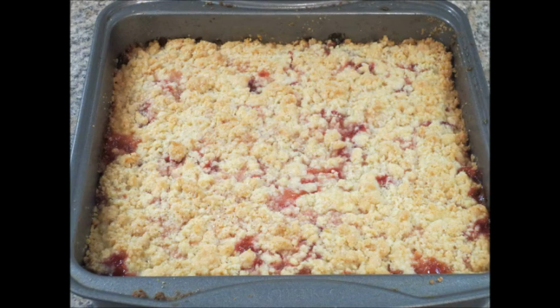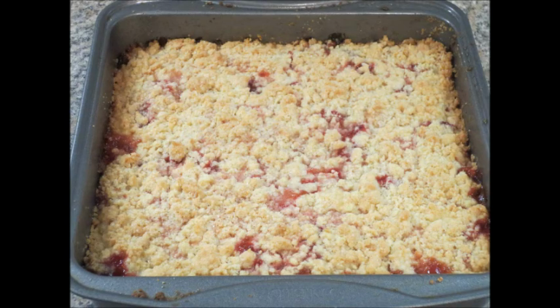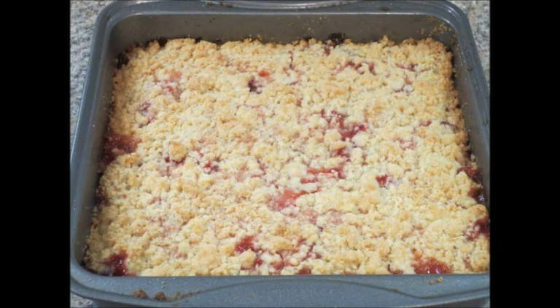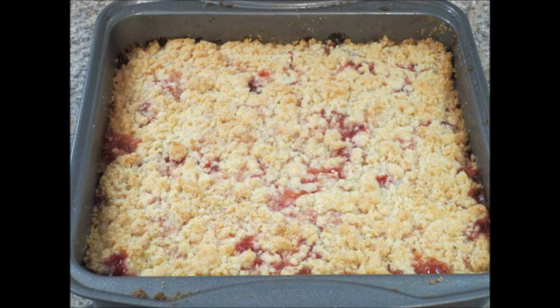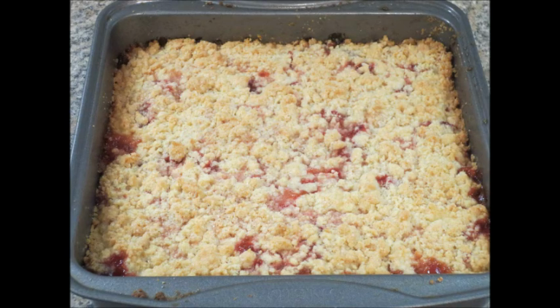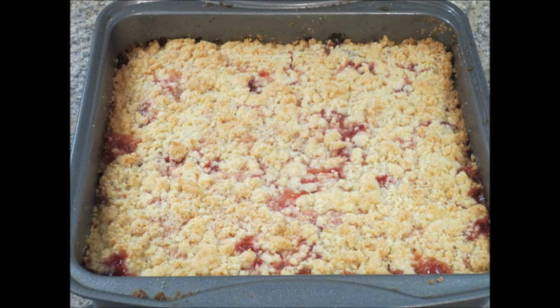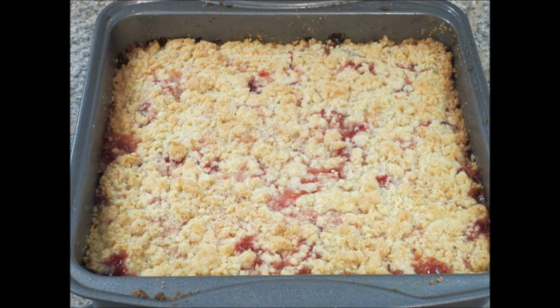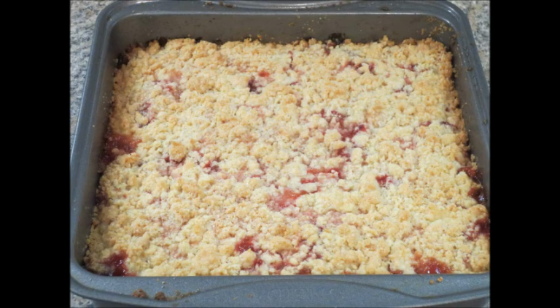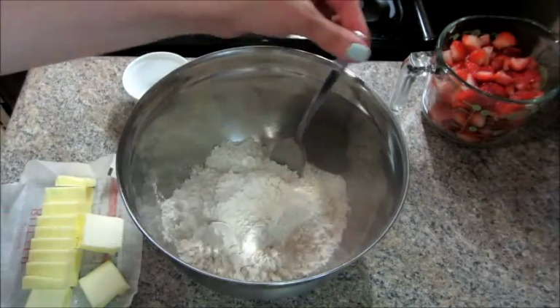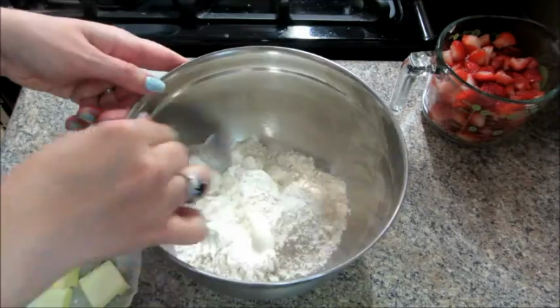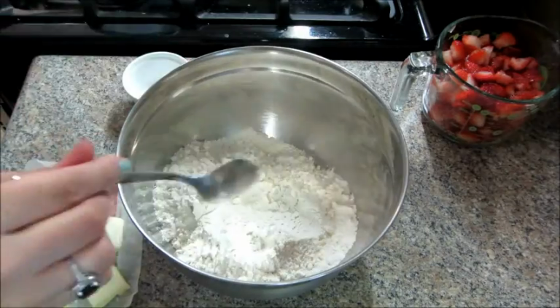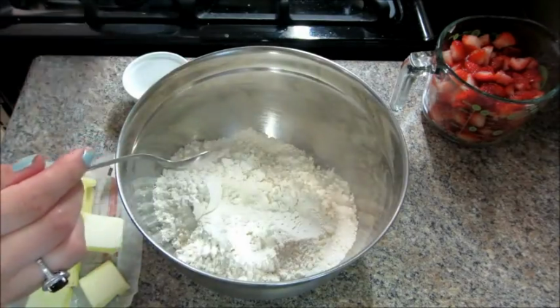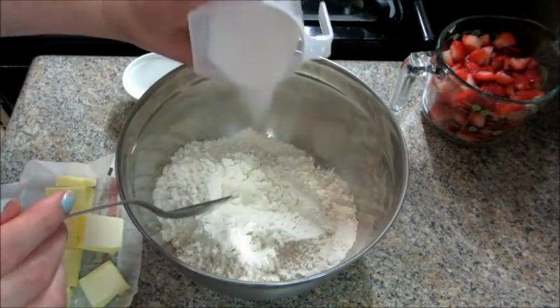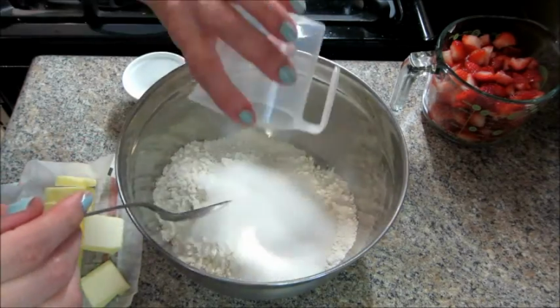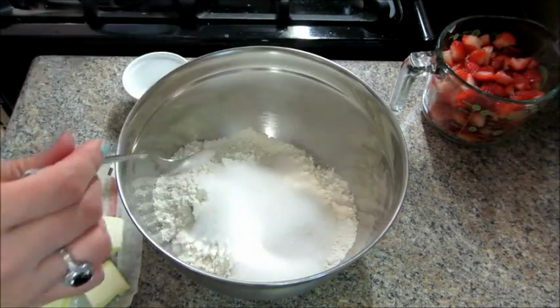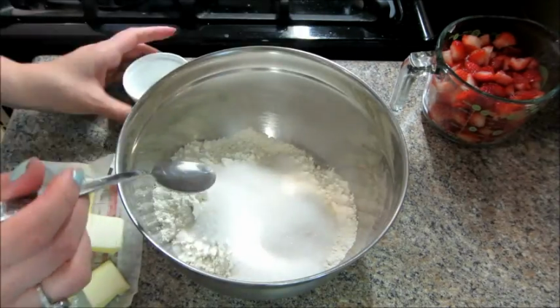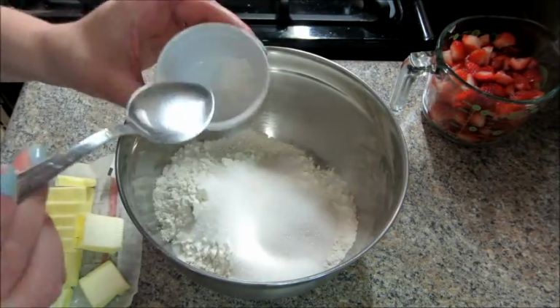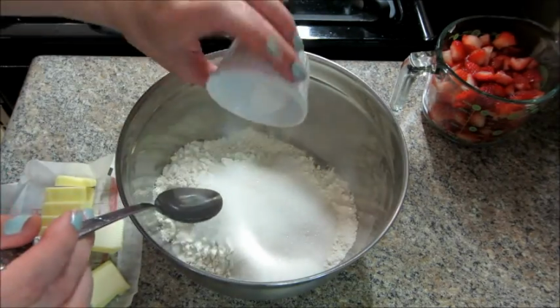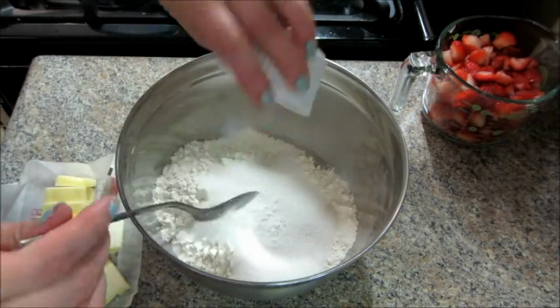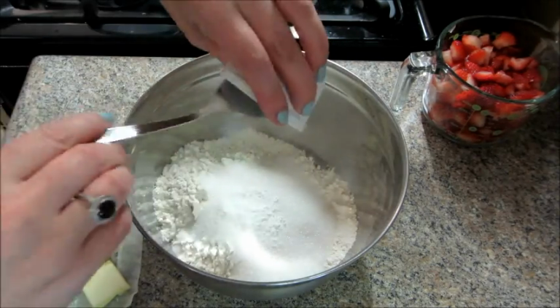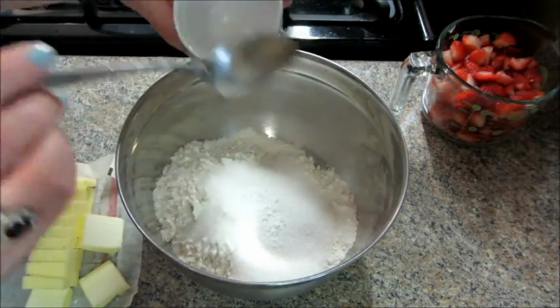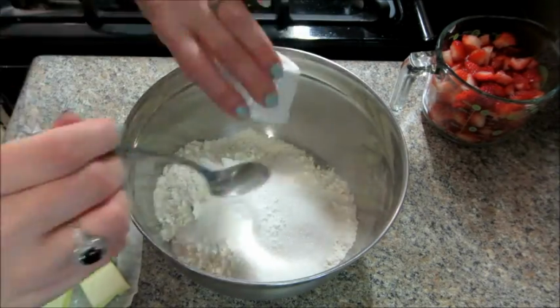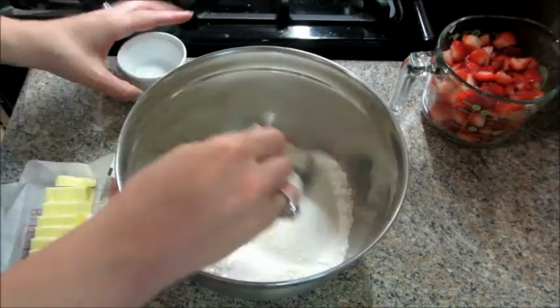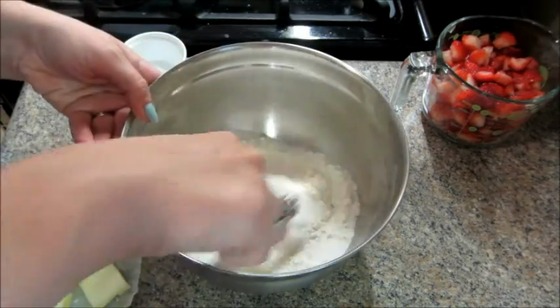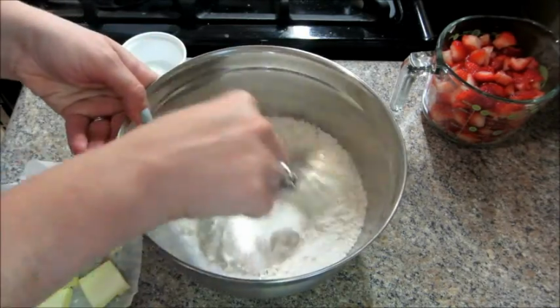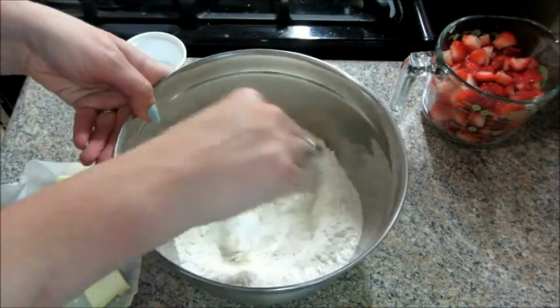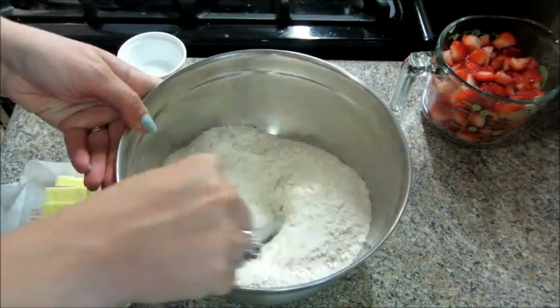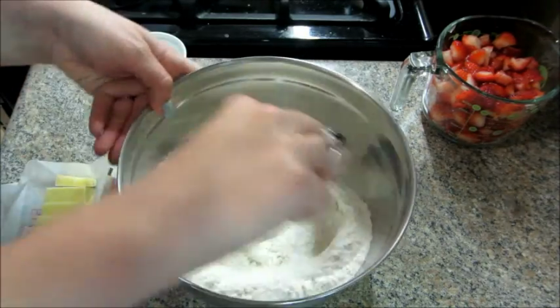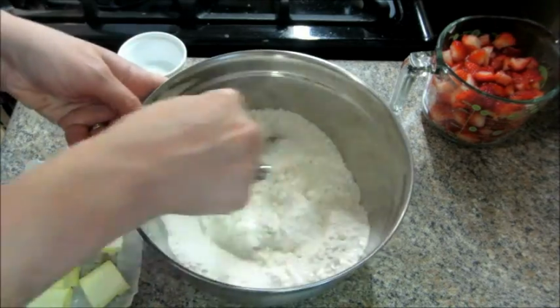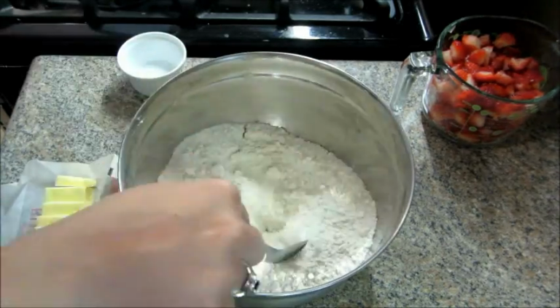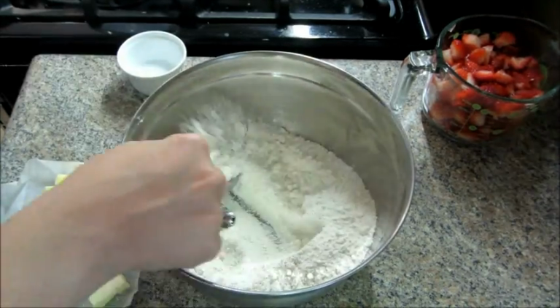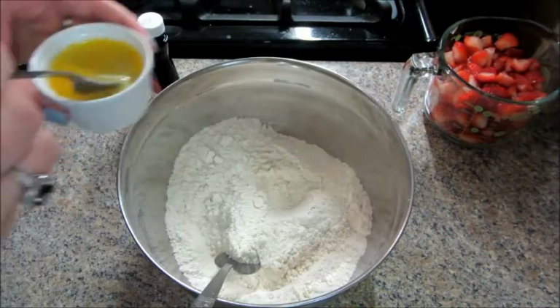Today I have a strawberry crumble bar recipe. In a medium bowl, stir together some flour, white sugar, baking powder, and salt and give that a good mix.